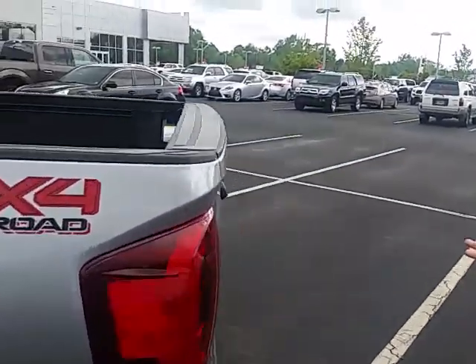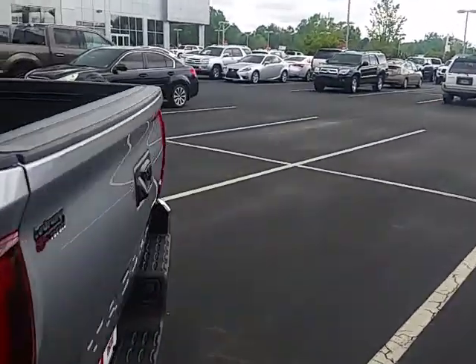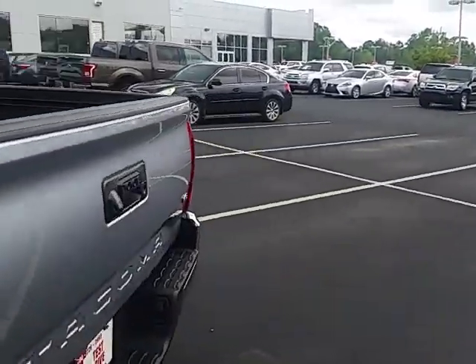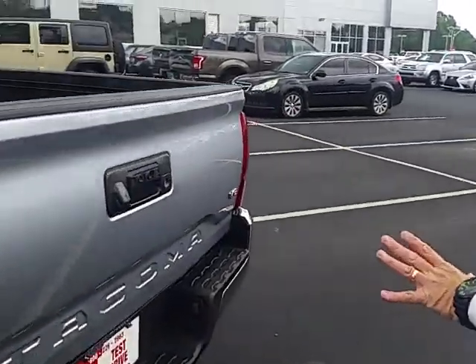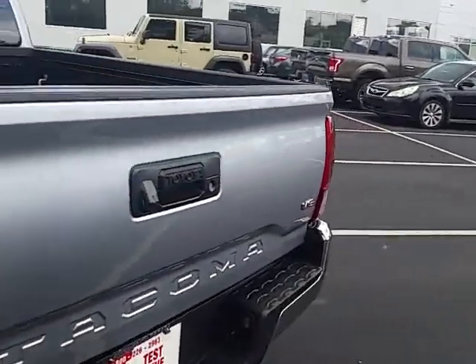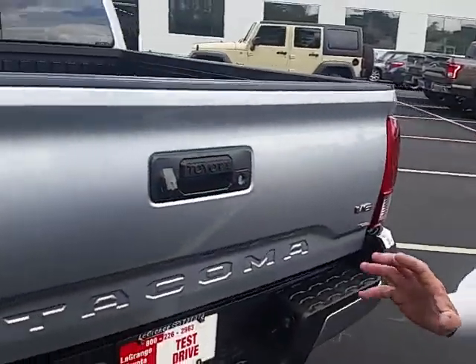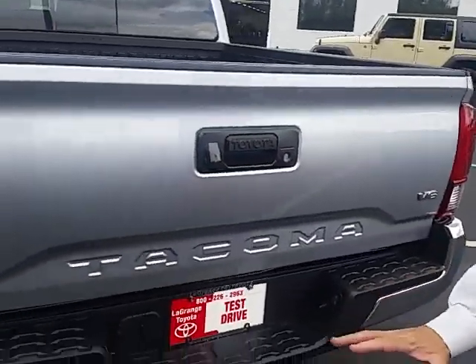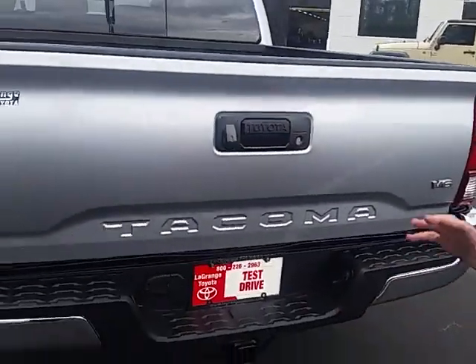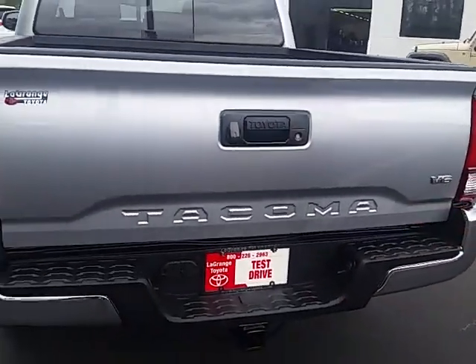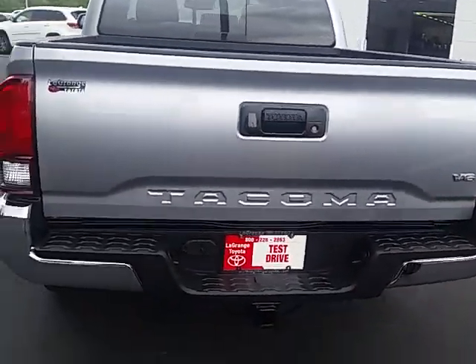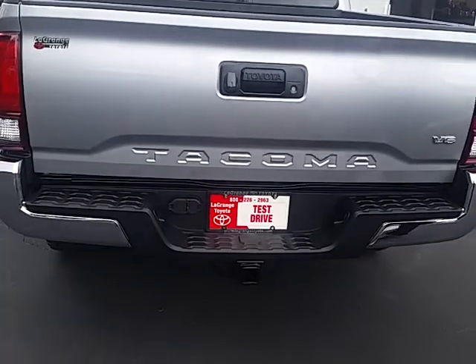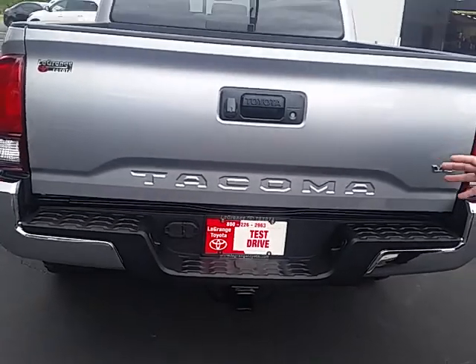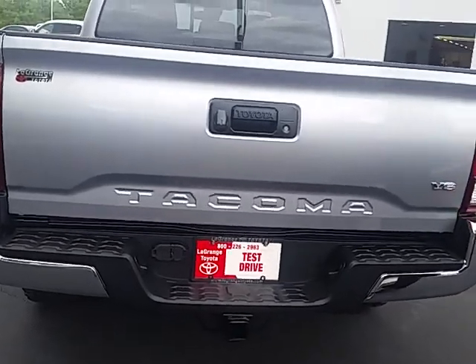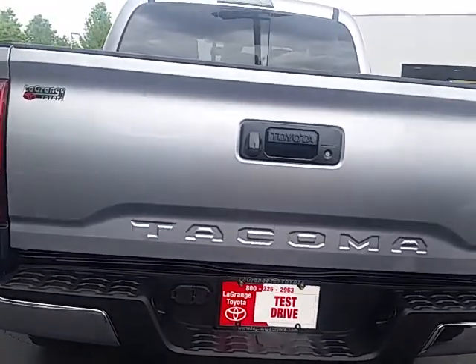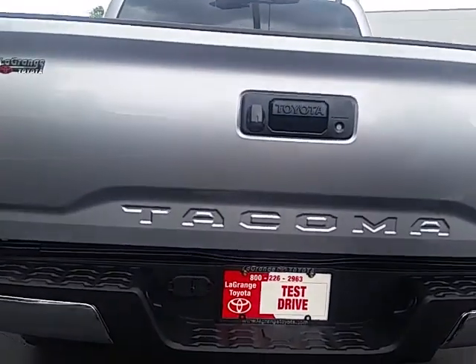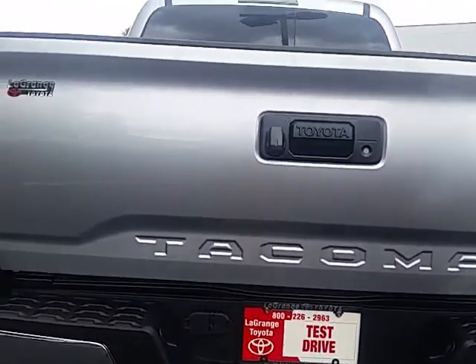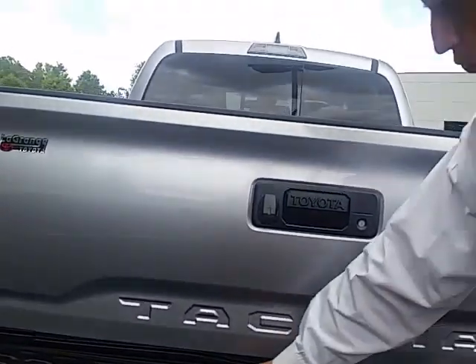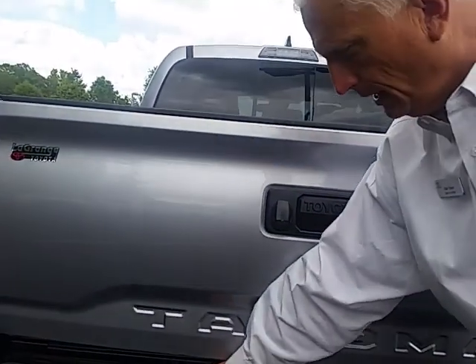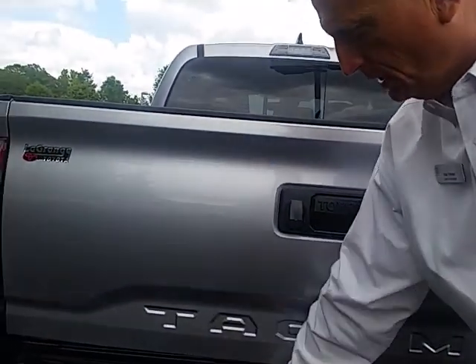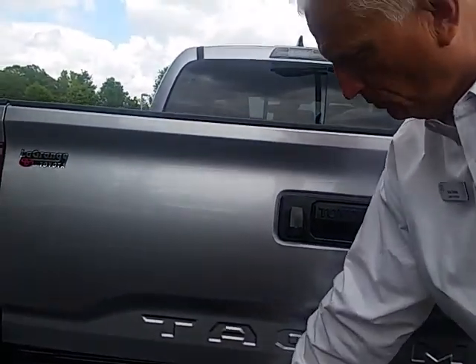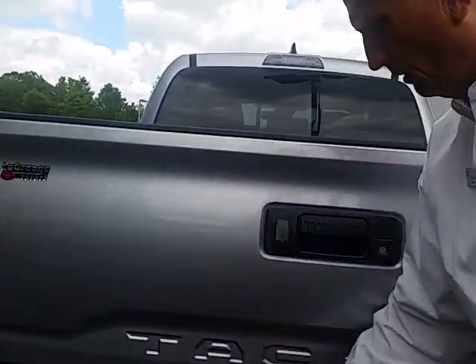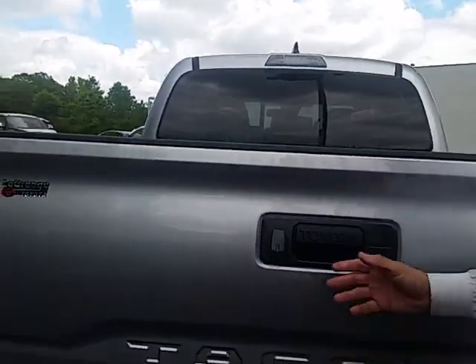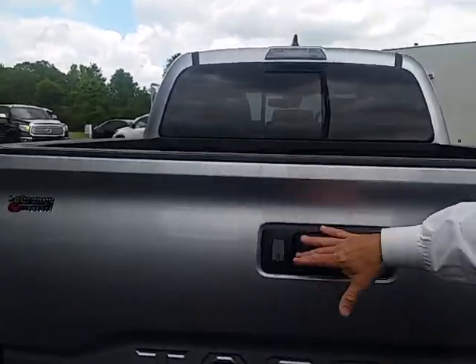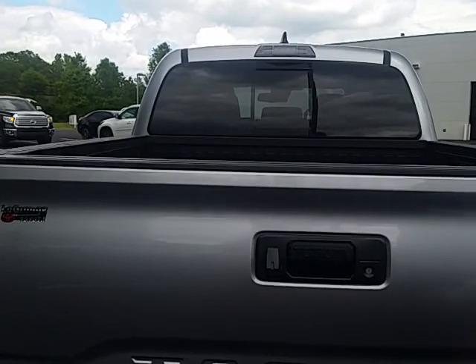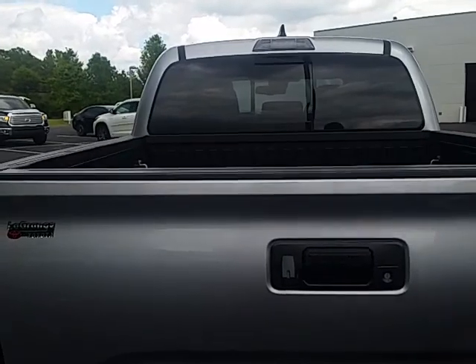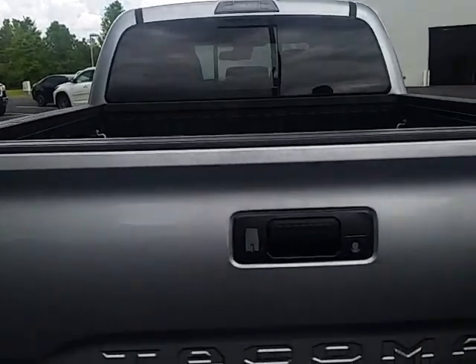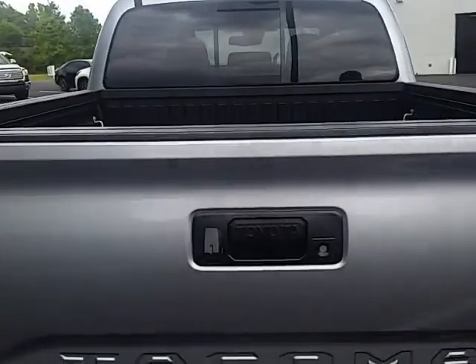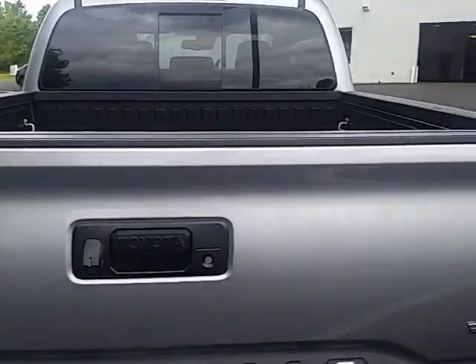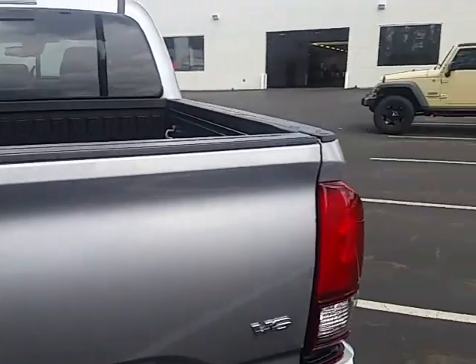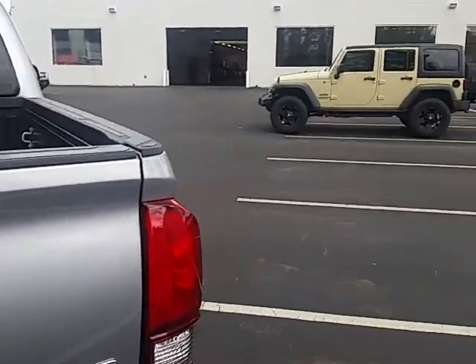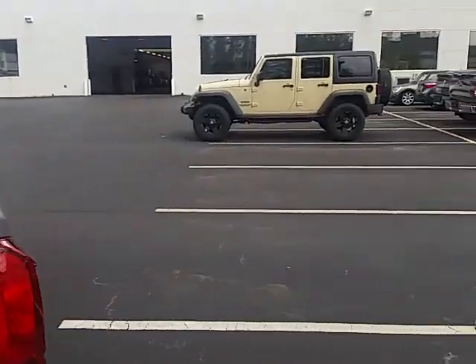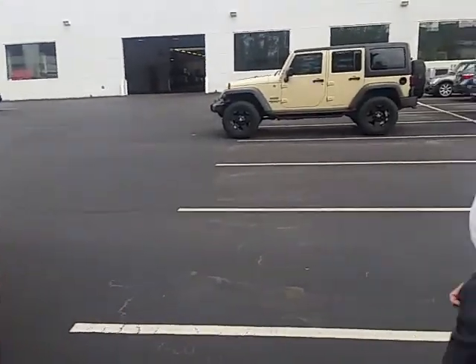Standard on all V6 model Tacomas, you have a standard package with a hitch — a receiver-mounted hitch with a 4-pin and 7-pin wiring harness. Backup camera comes standard as well on these Tacomas nowadays.